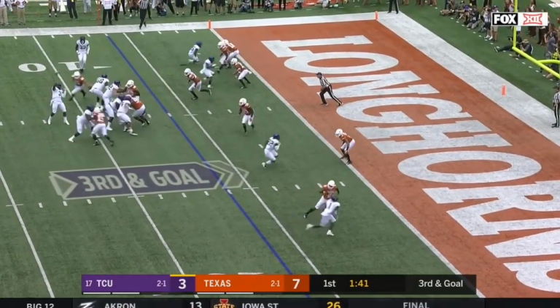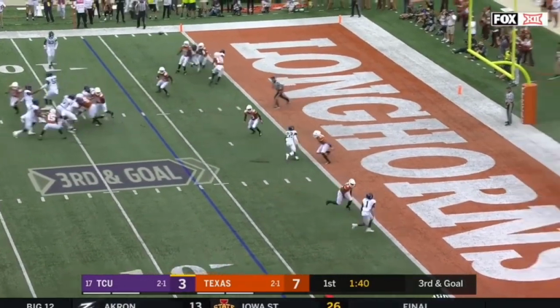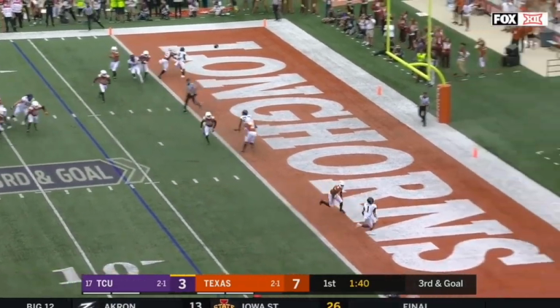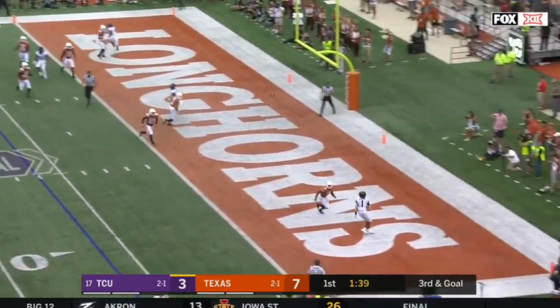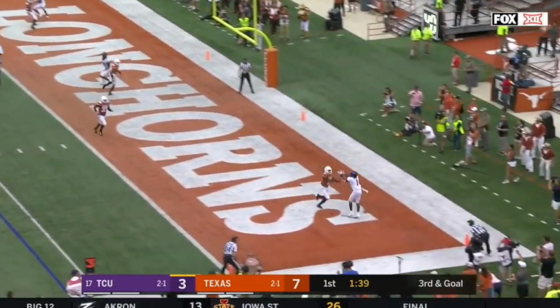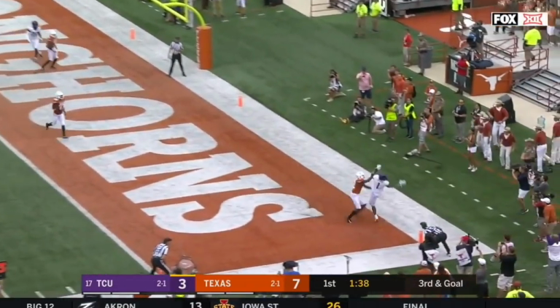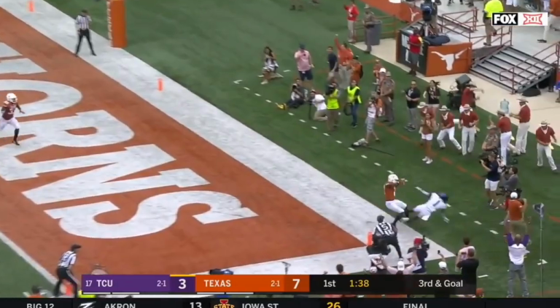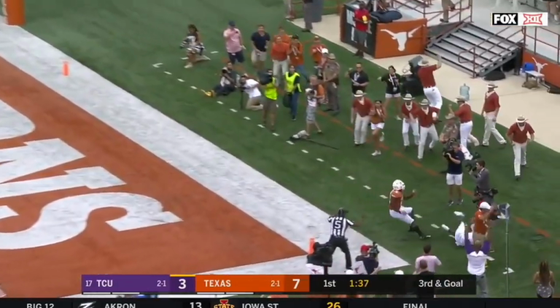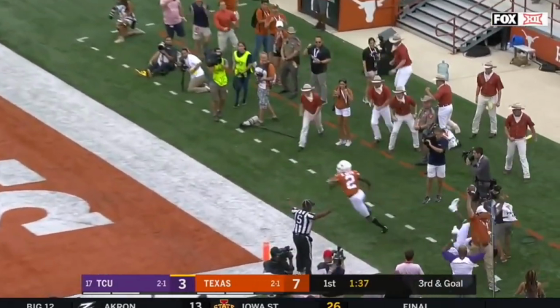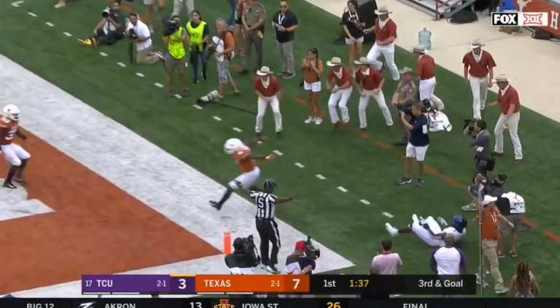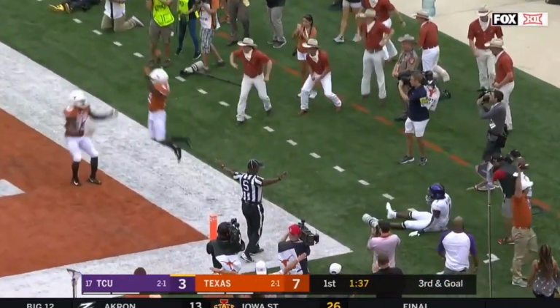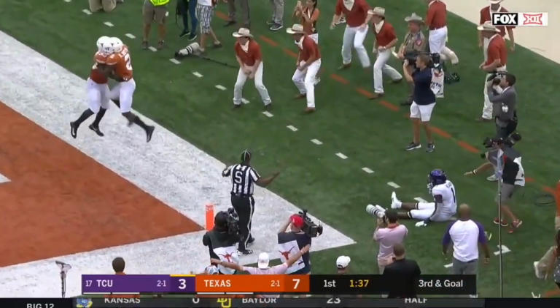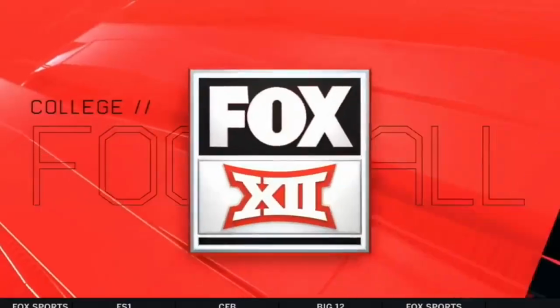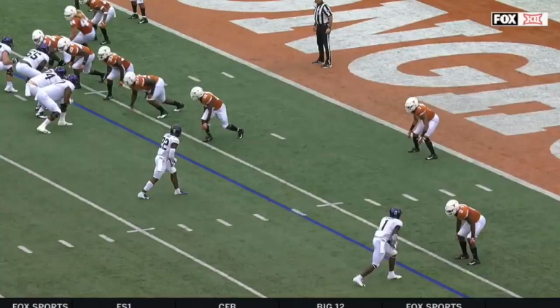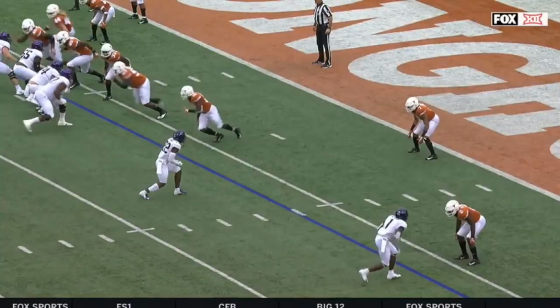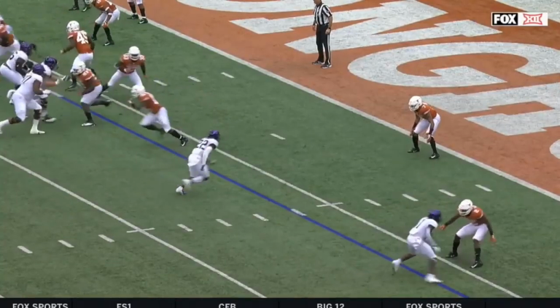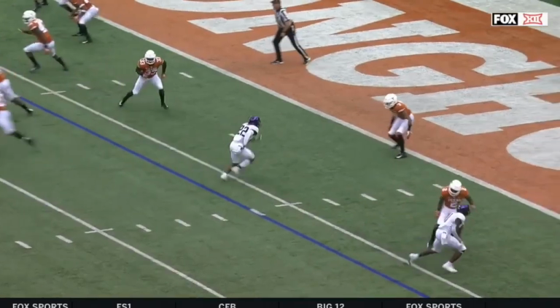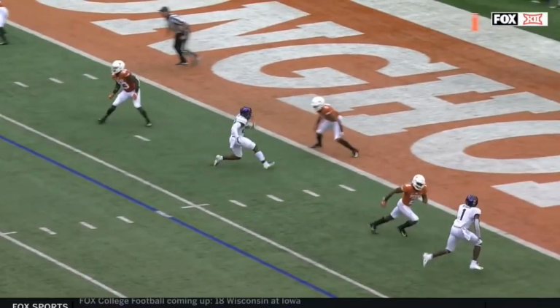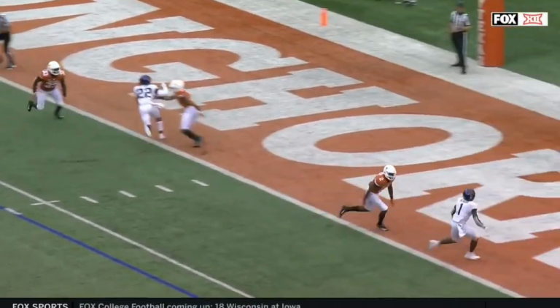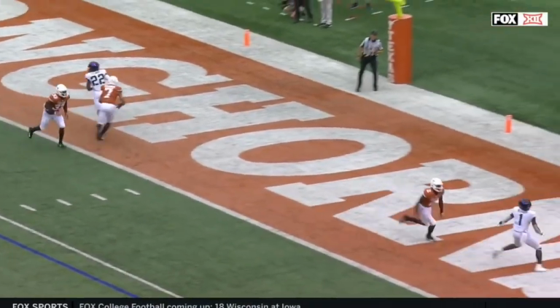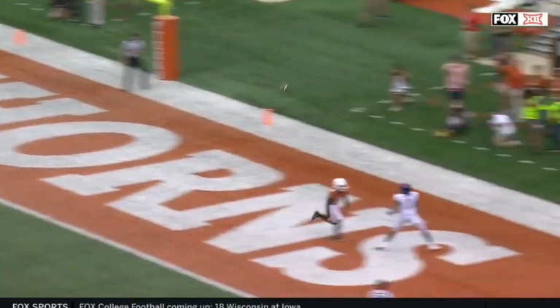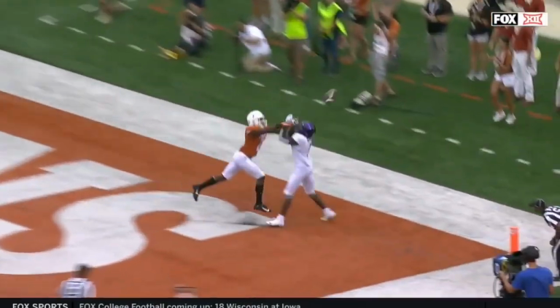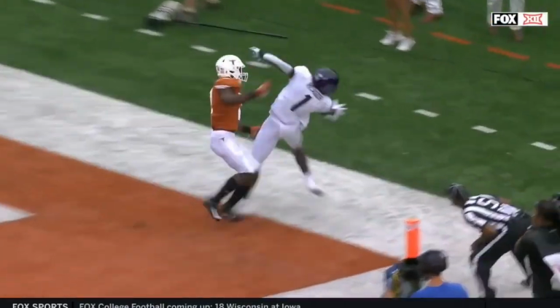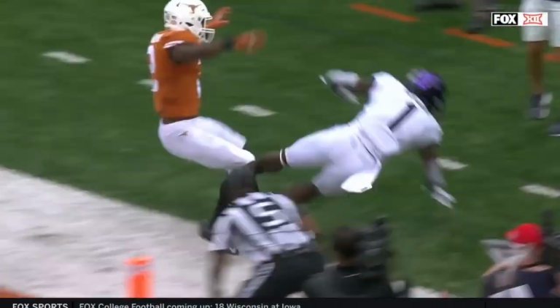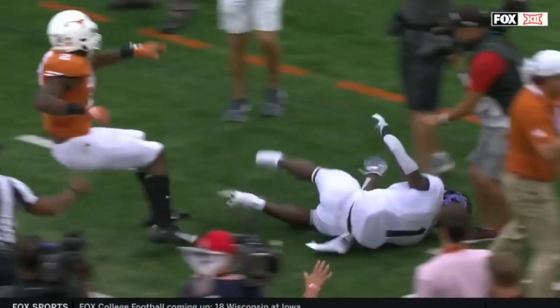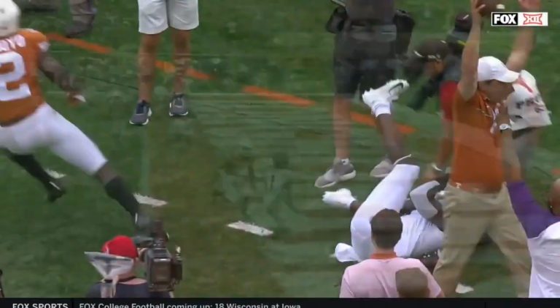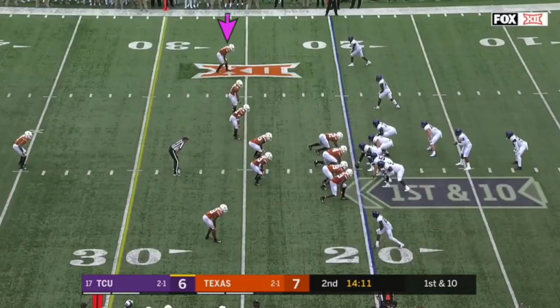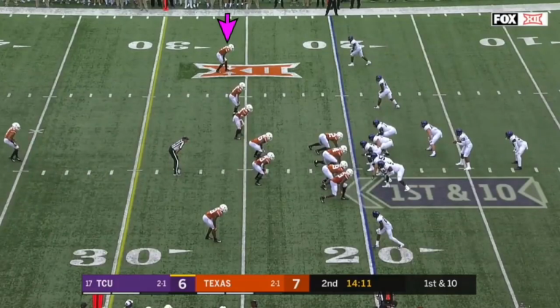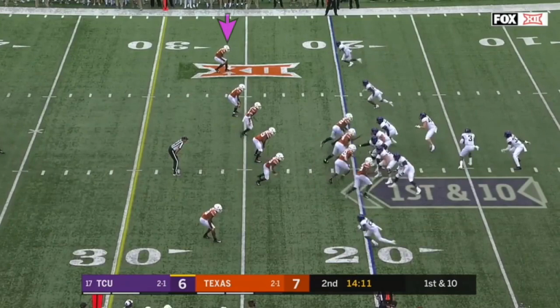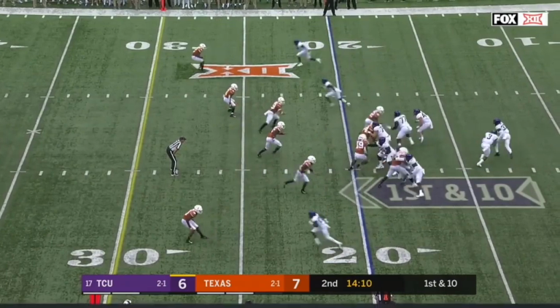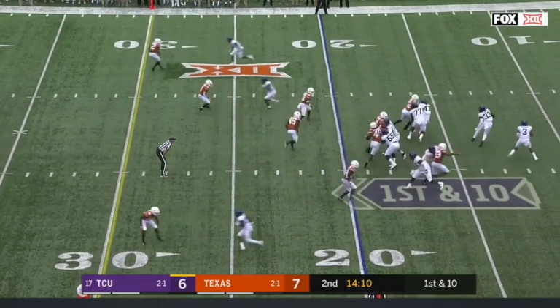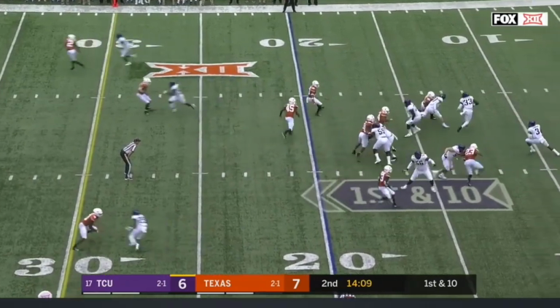Robinson floating it for Rager, who's got all kinds of room, but a recovery from Boyd — and this is a missed opportunity. Just a poorly thrown football. Rager had a step; all you had to do is put it to that back pylon. Seven to six here in the early stages of the second quarter.